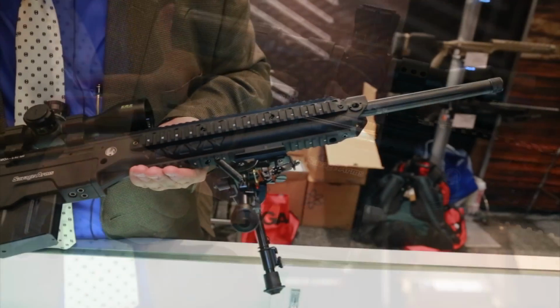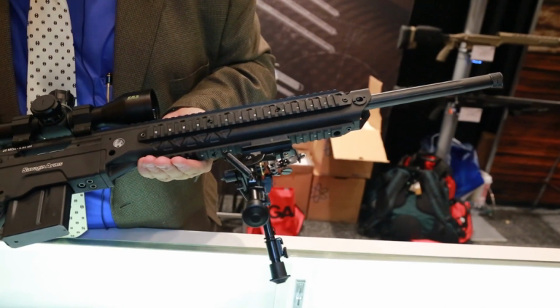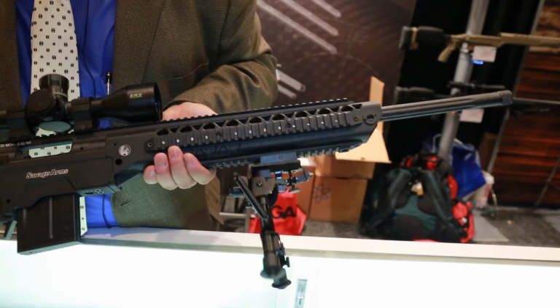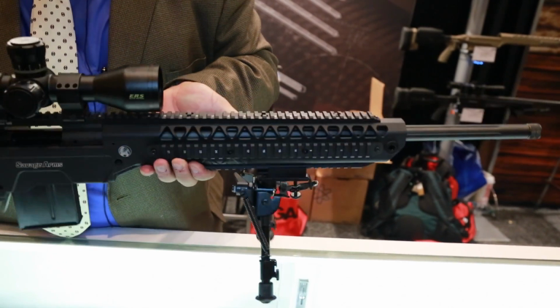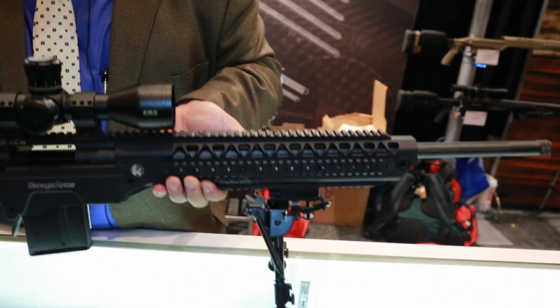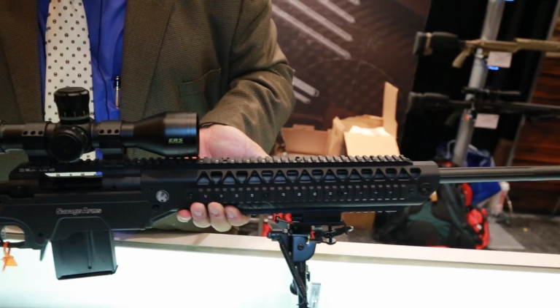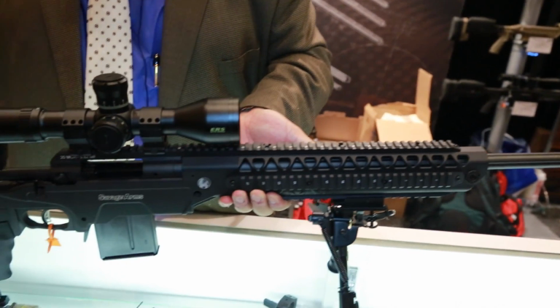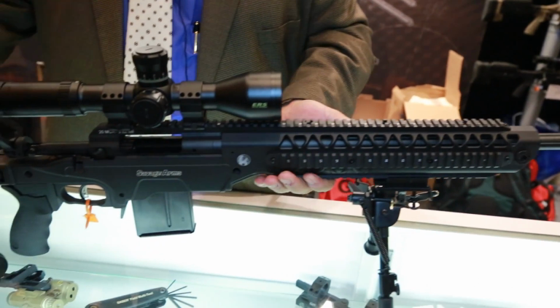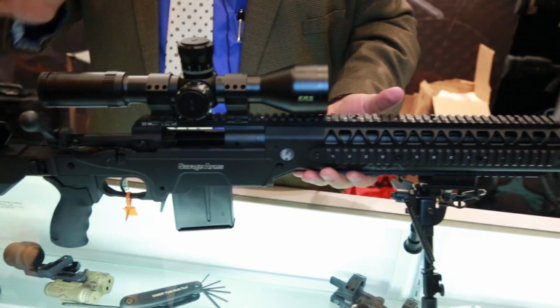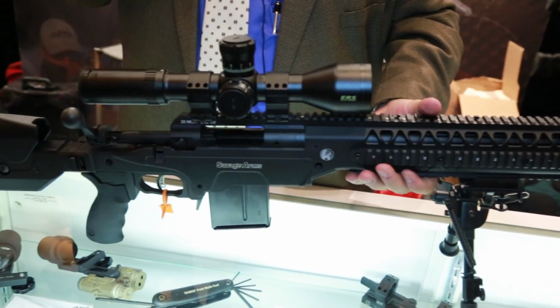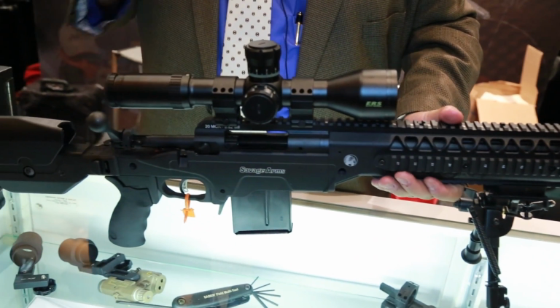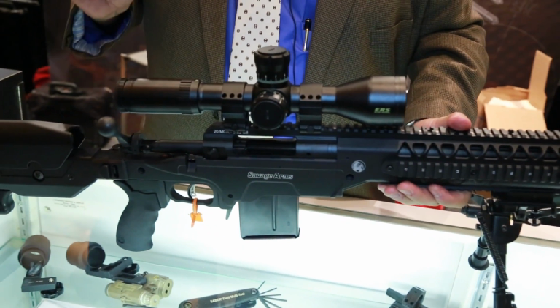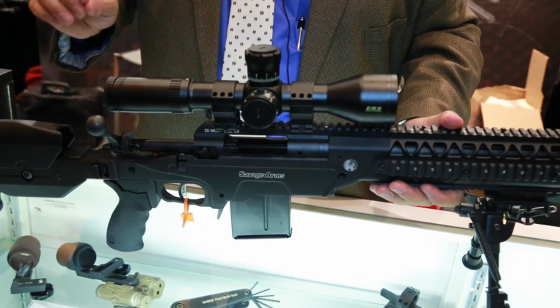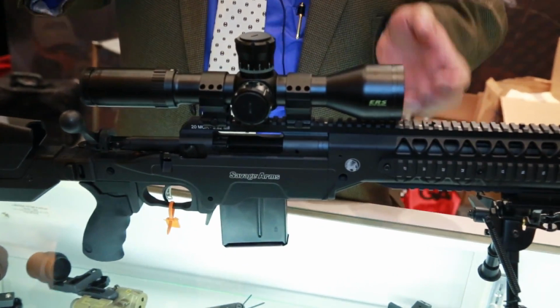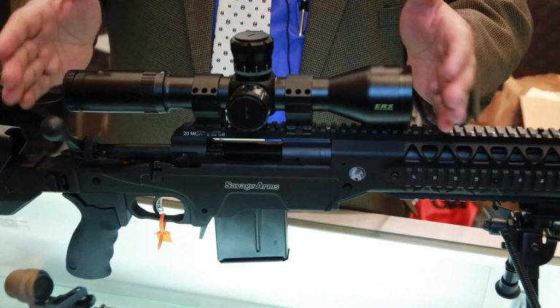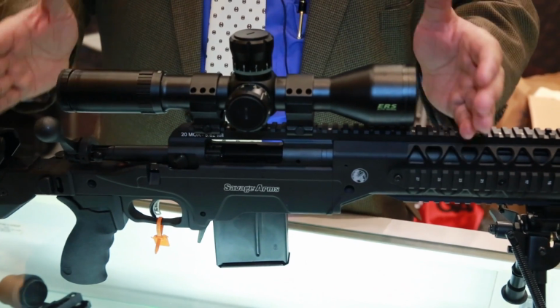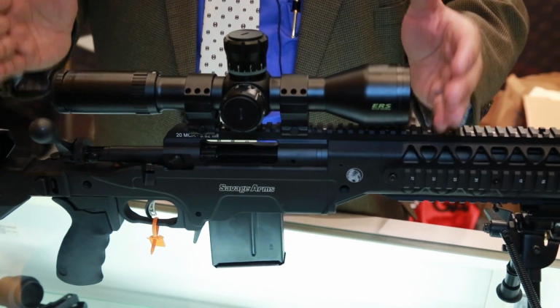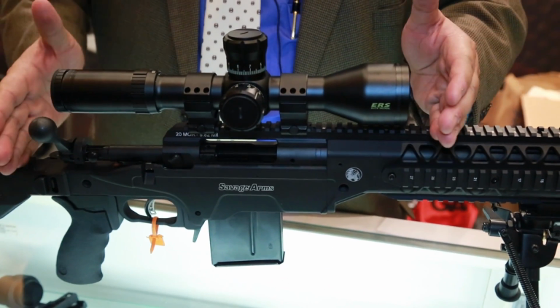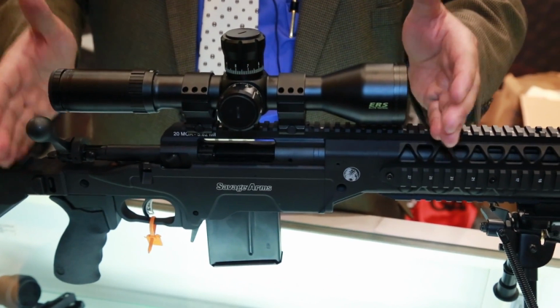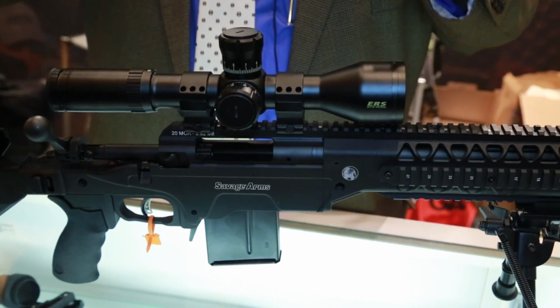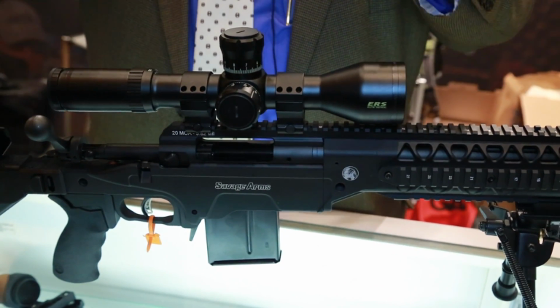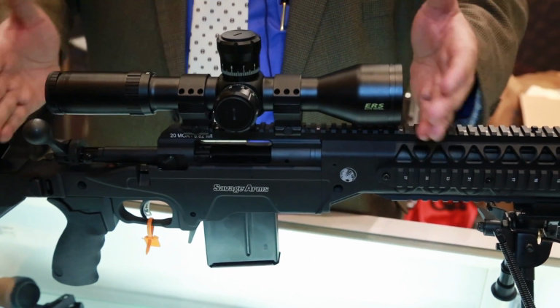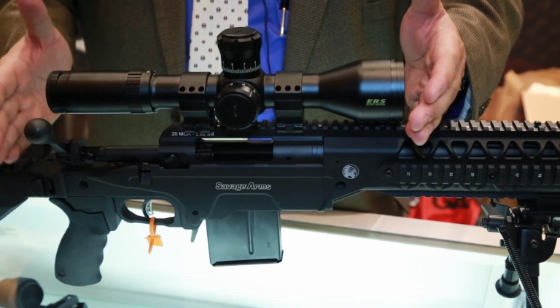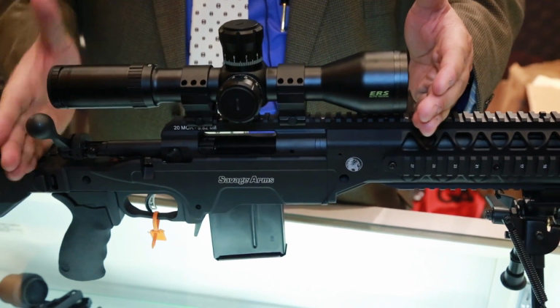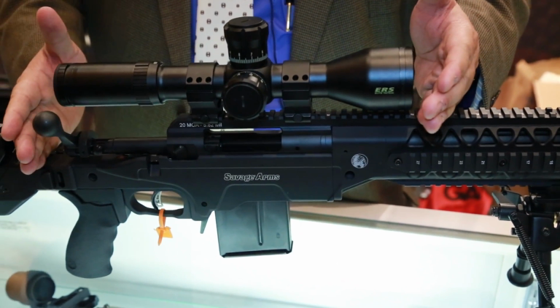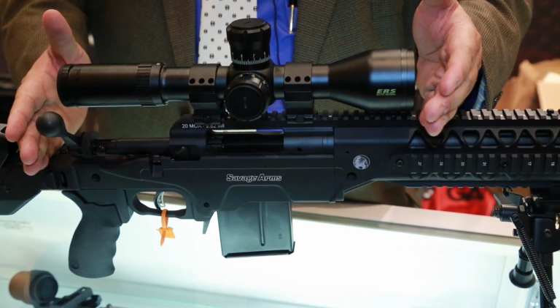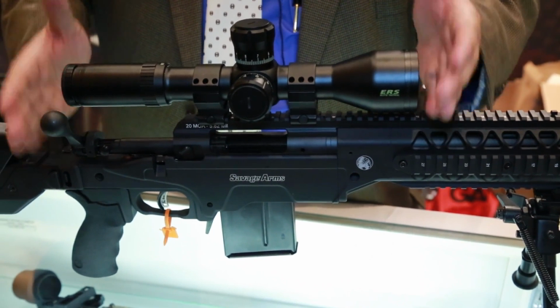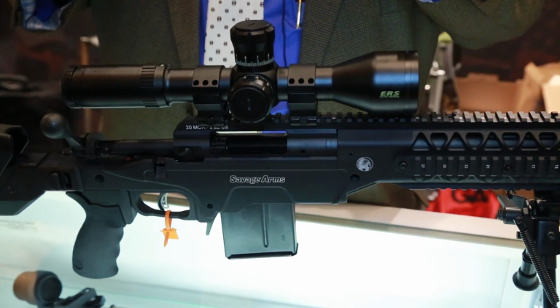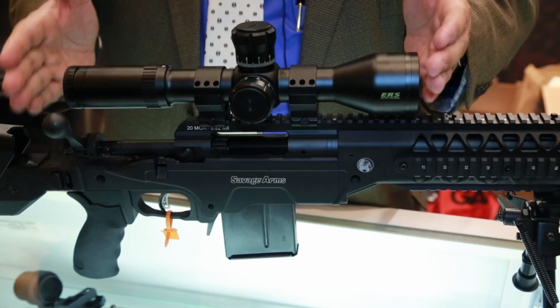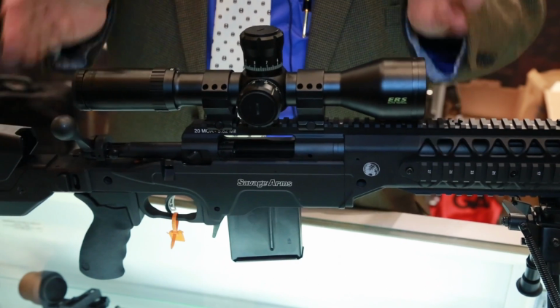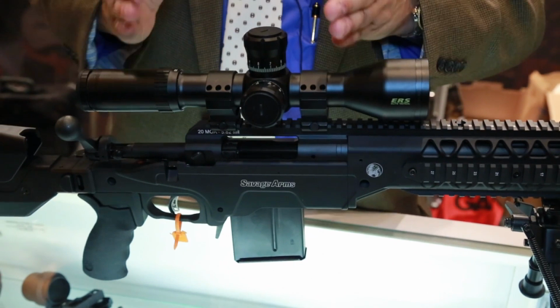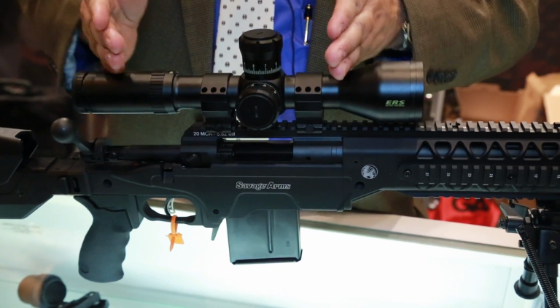It's a nice, lightweight package, and more importantly, it fits legacy platforms. So your grandfather's Model 10 short-action will fit in this, and so will all of the newer models.